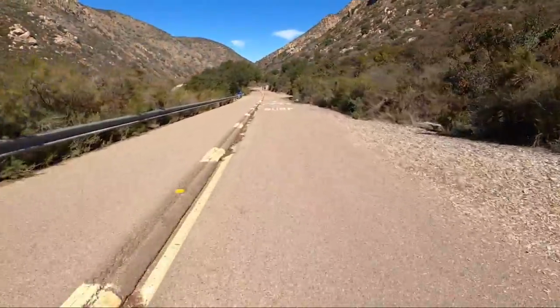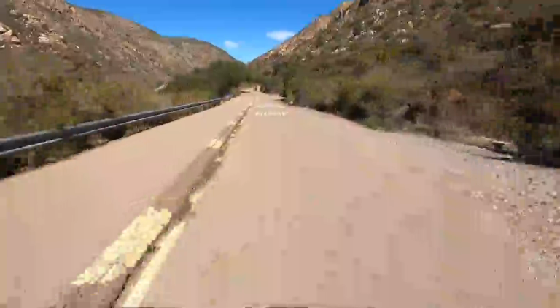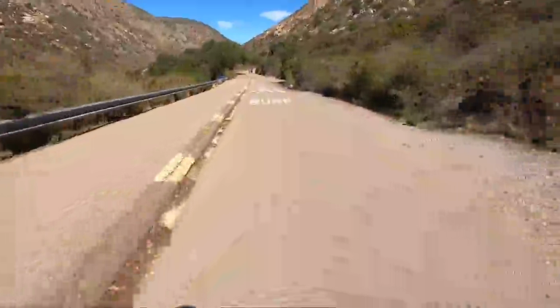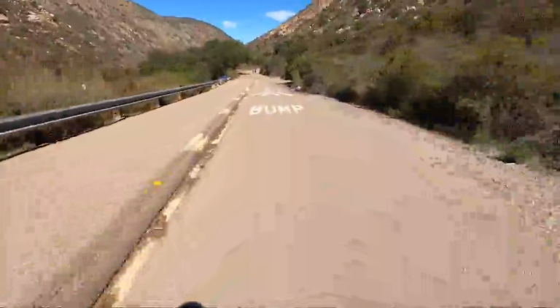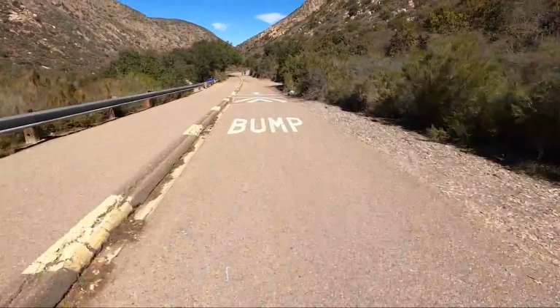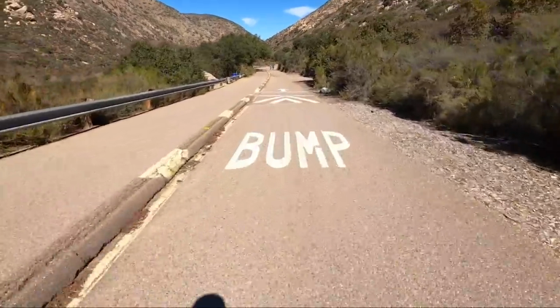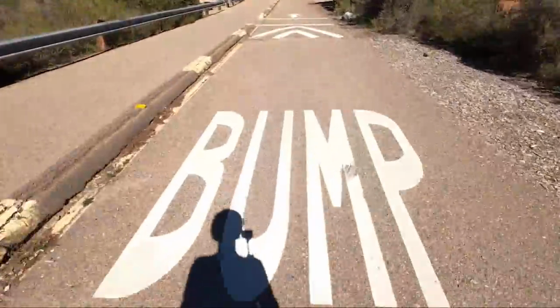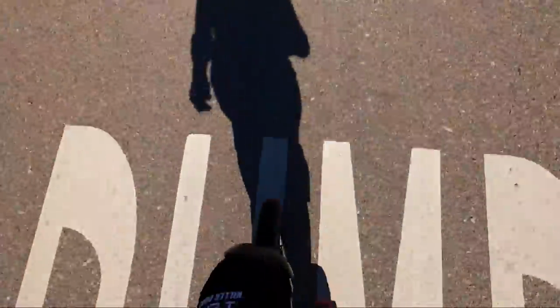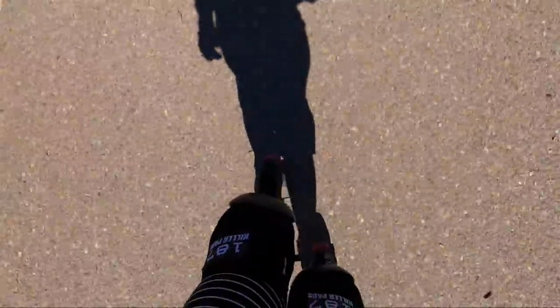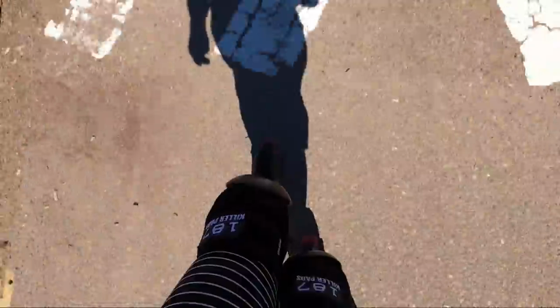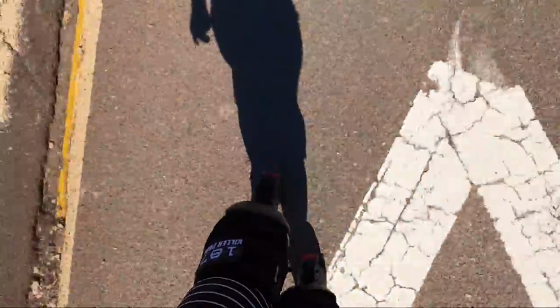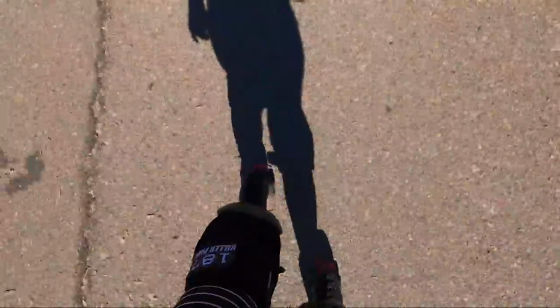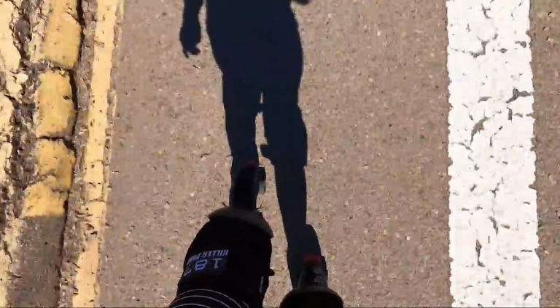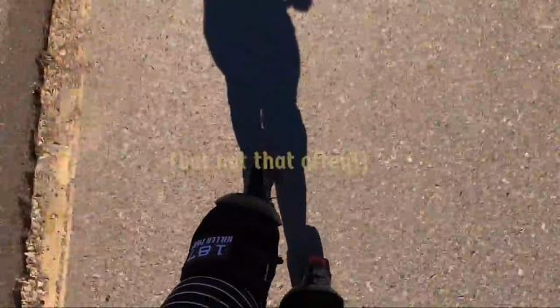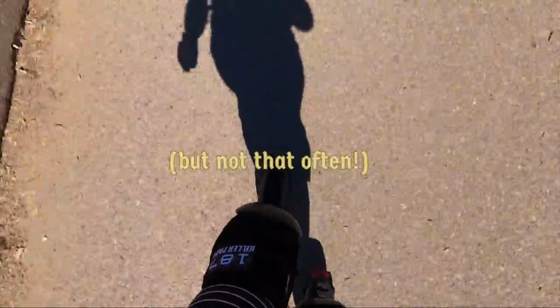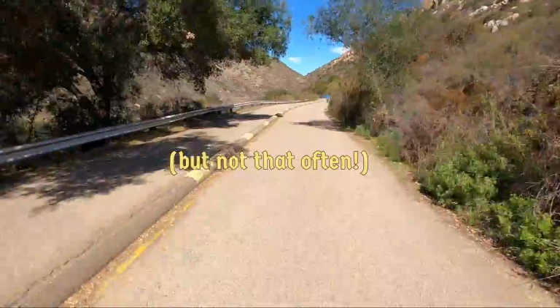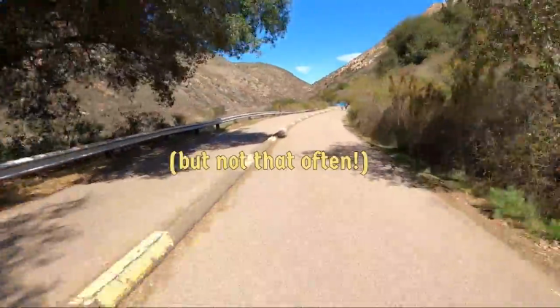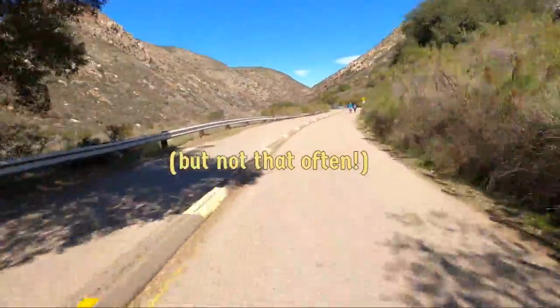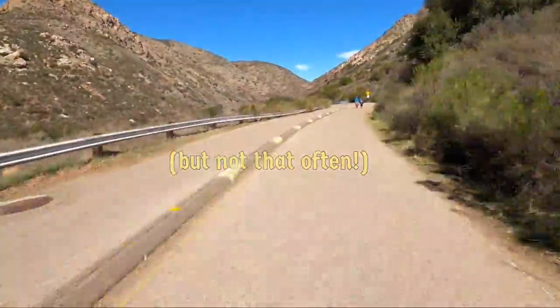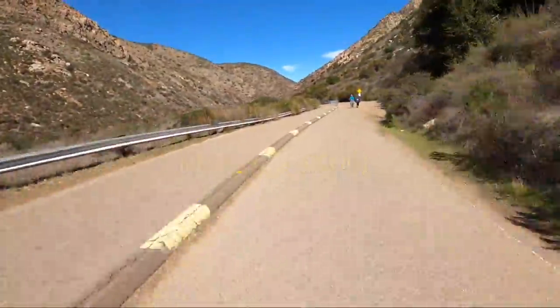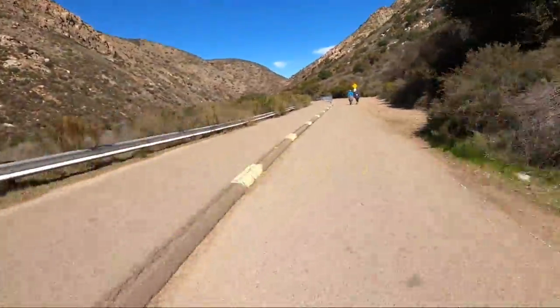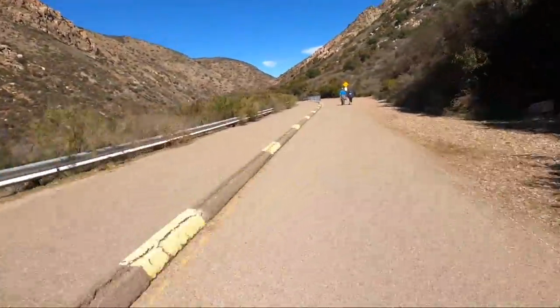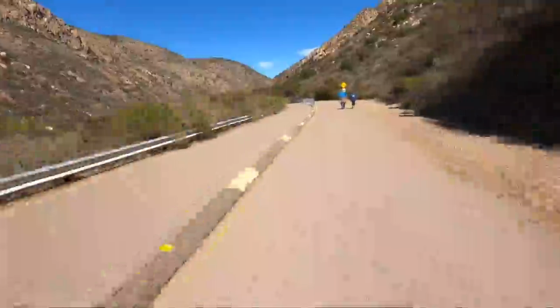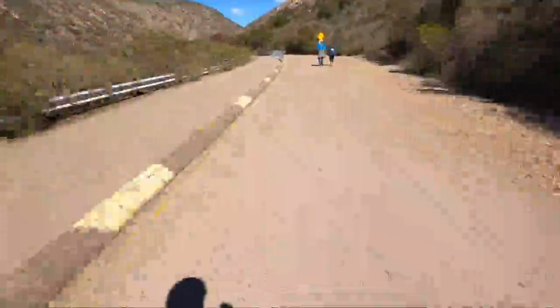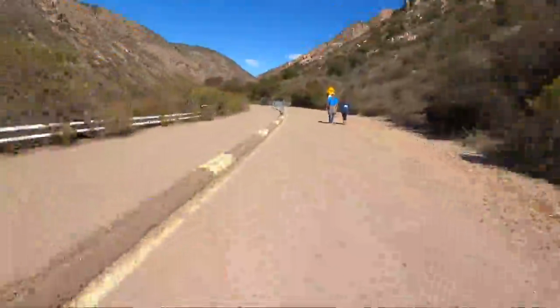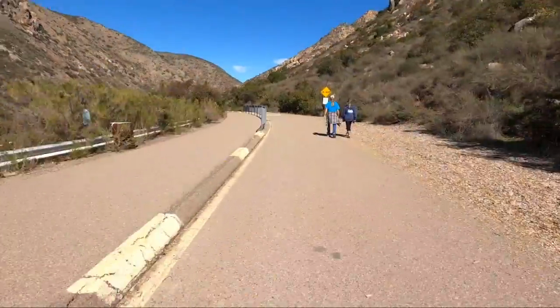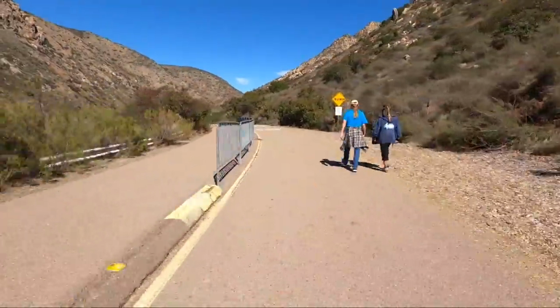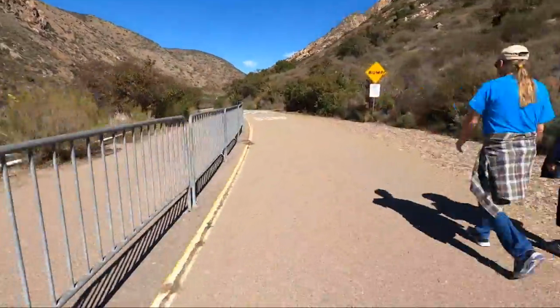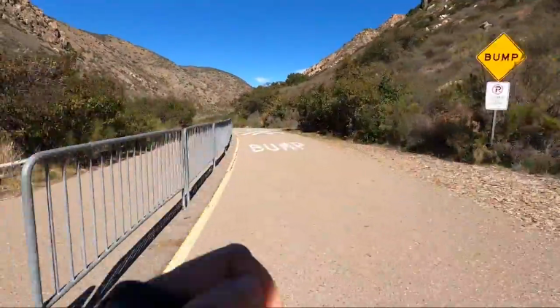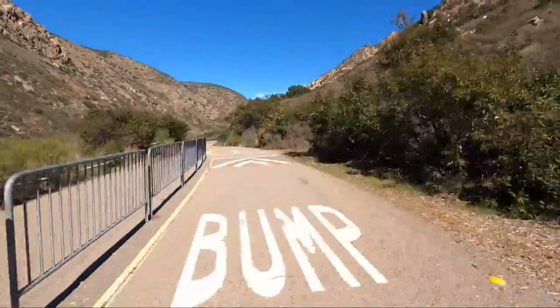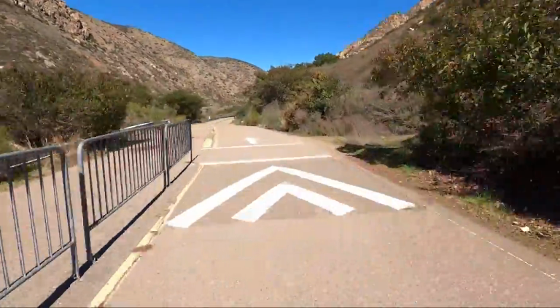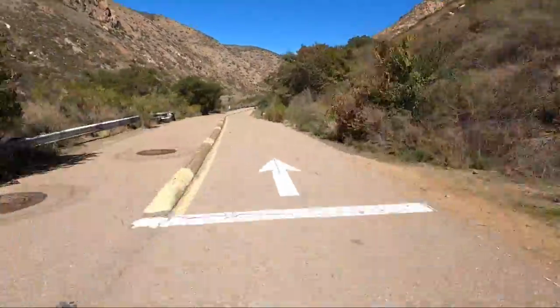You'll notice the pavement is rough and there are cracks and chips and sand, so it's not super skating friendly — you definitely have to watch out.